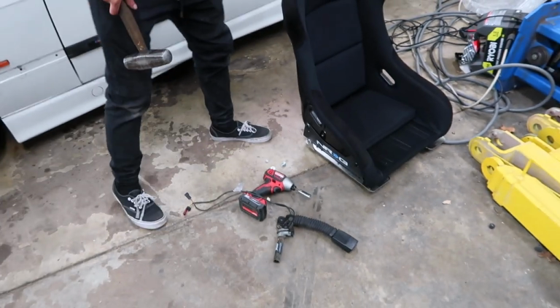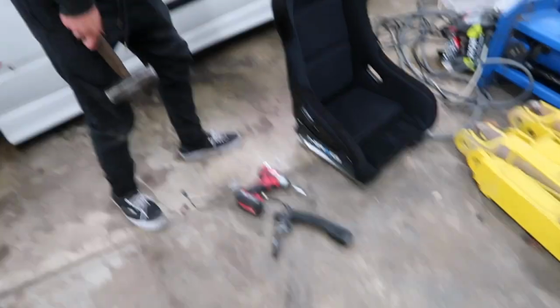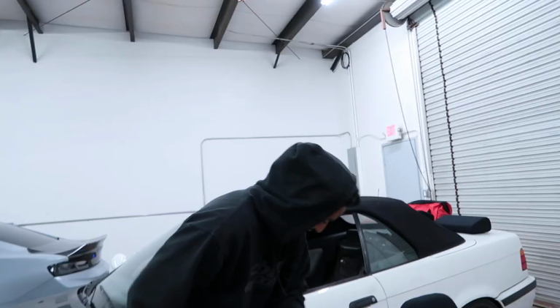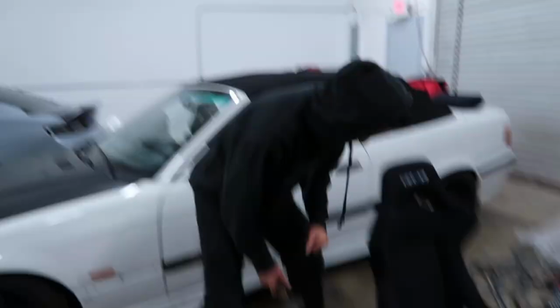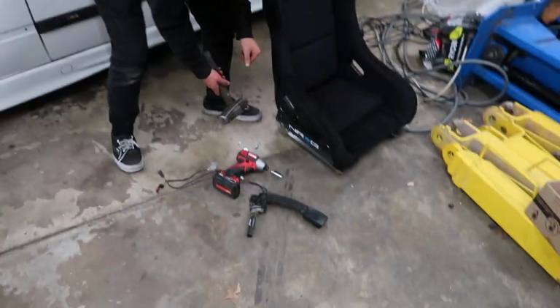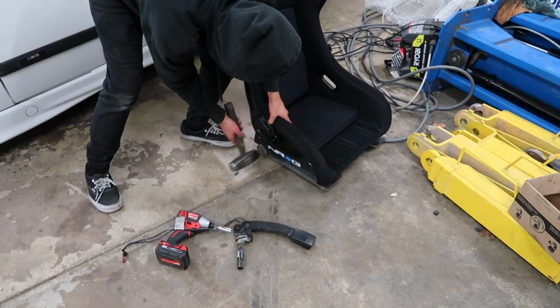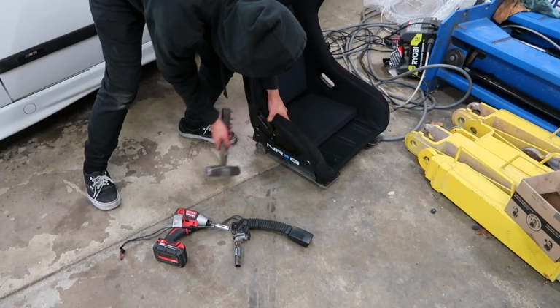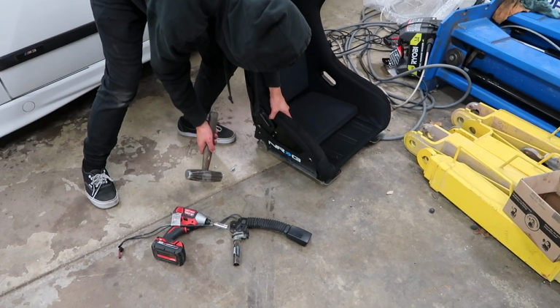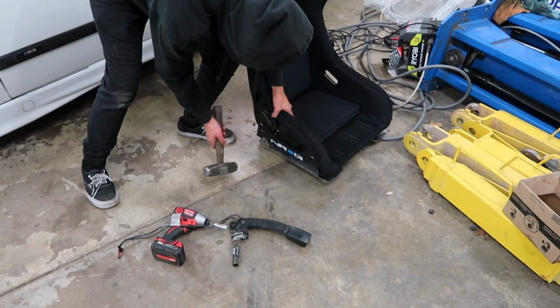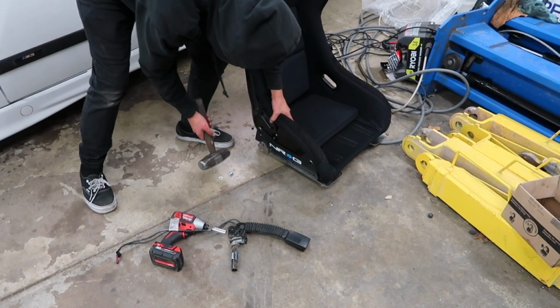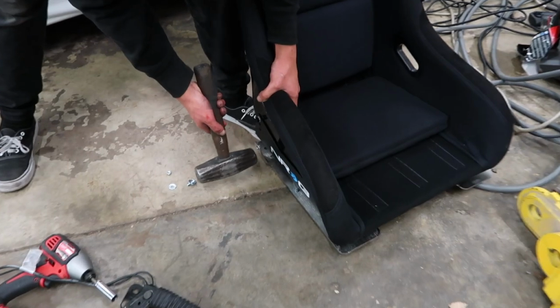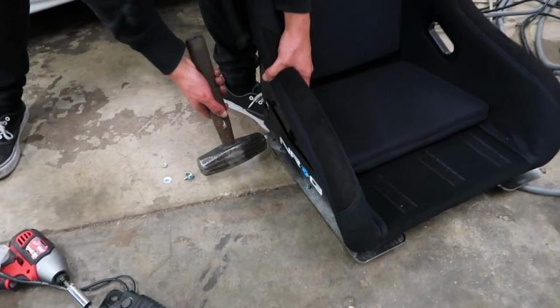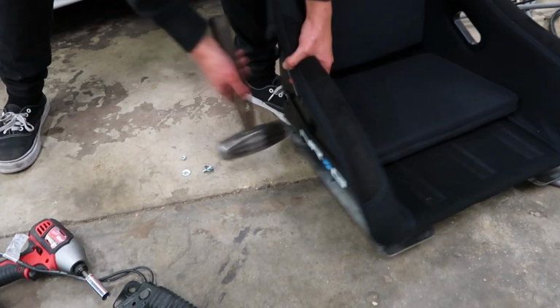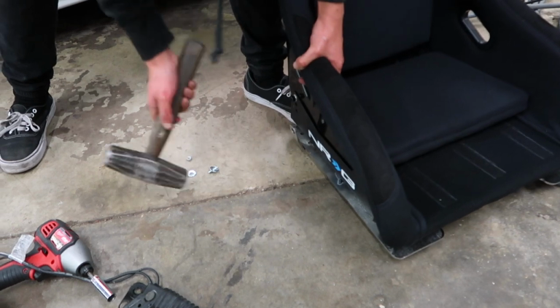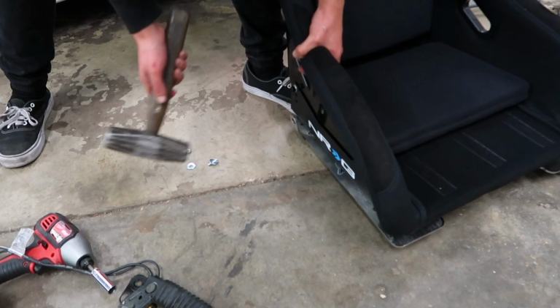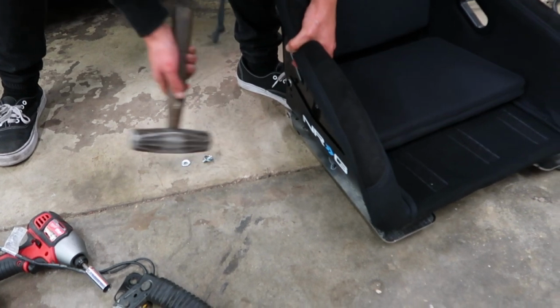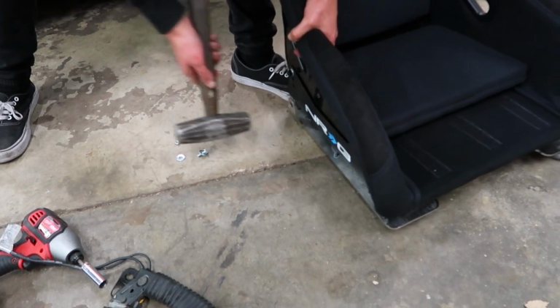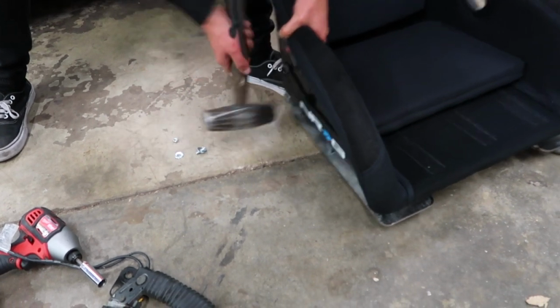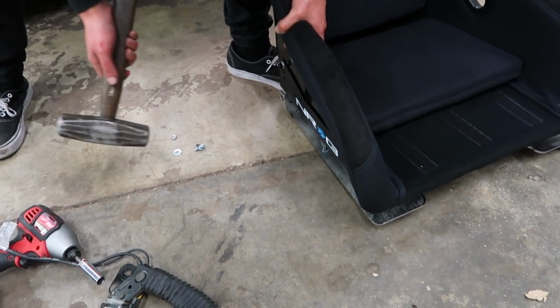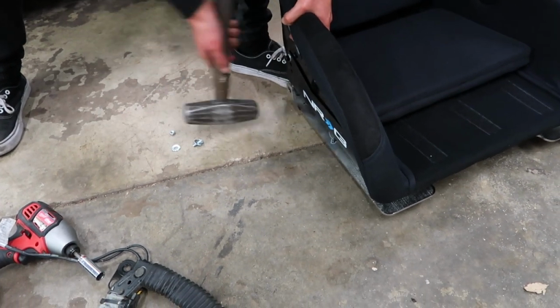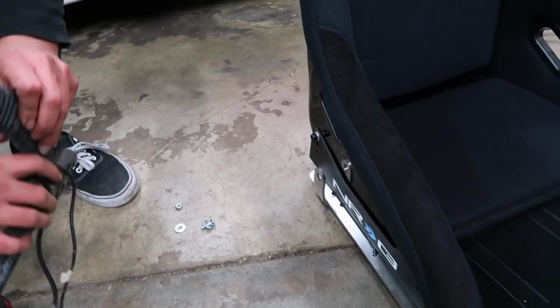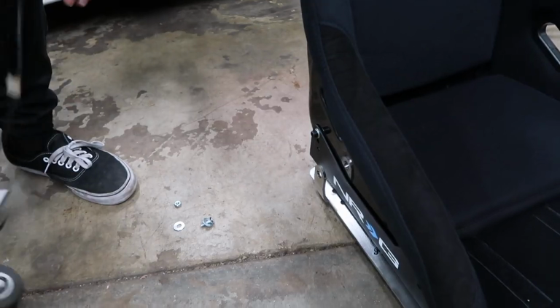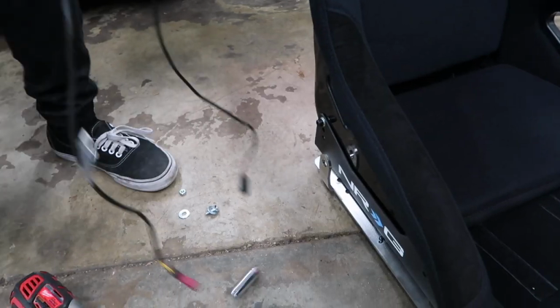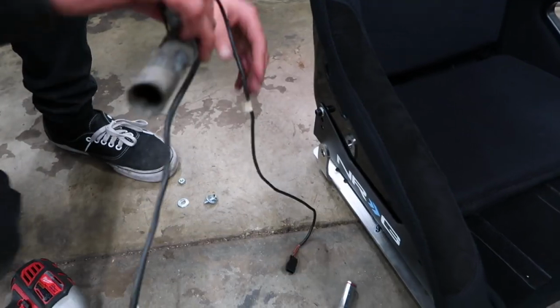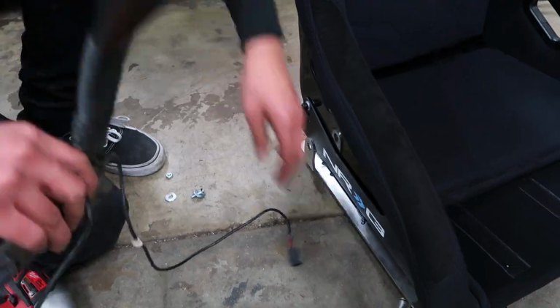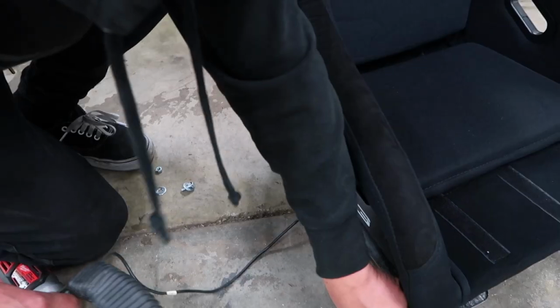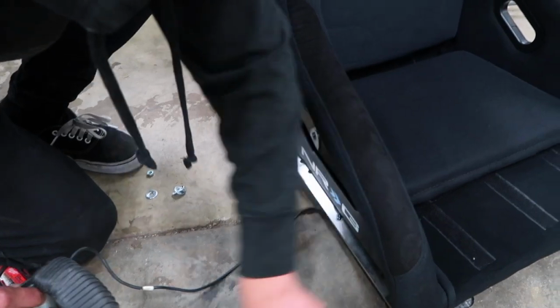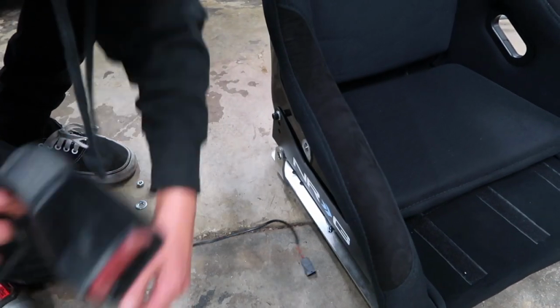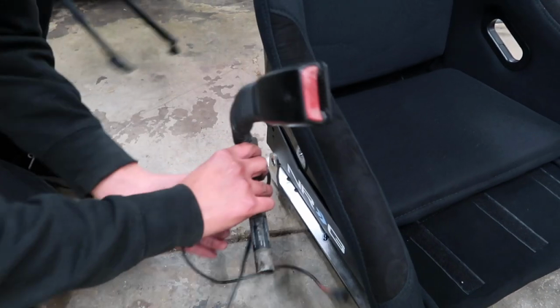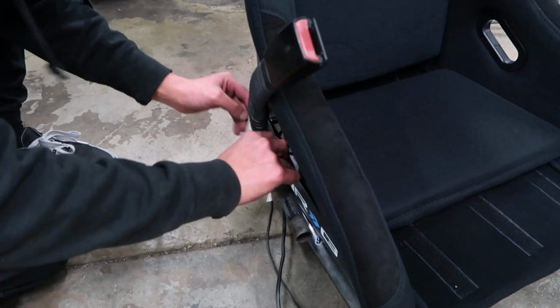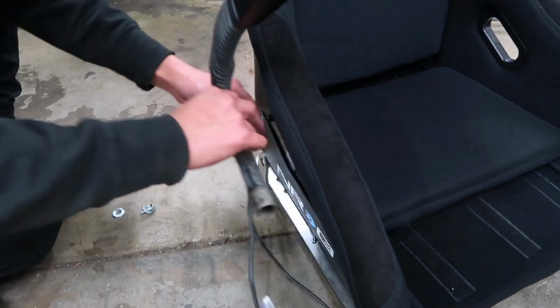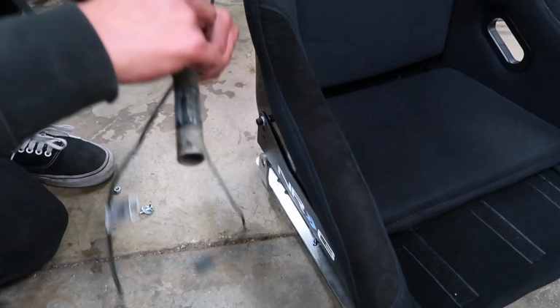And then still put it on the inside — yeah, I'll try that. That should make a huge difference. Oh yeah, that's it. That's so much better.